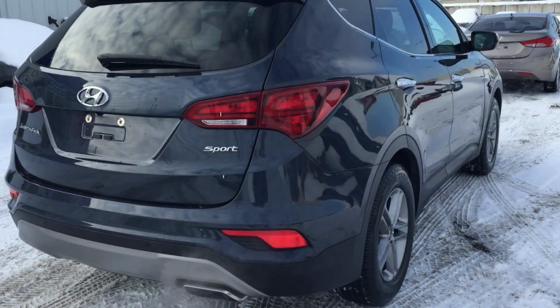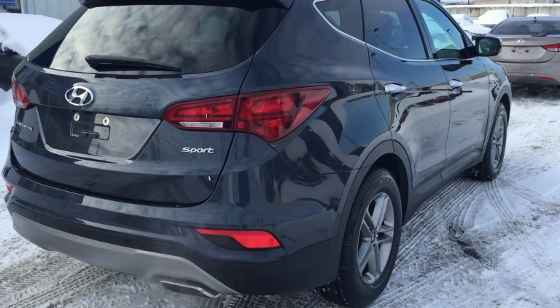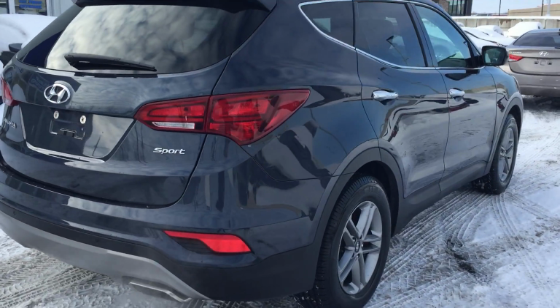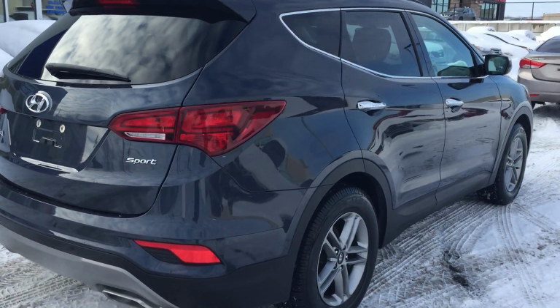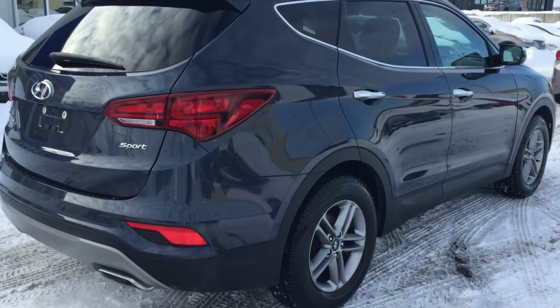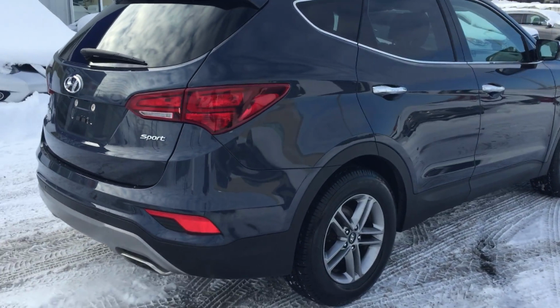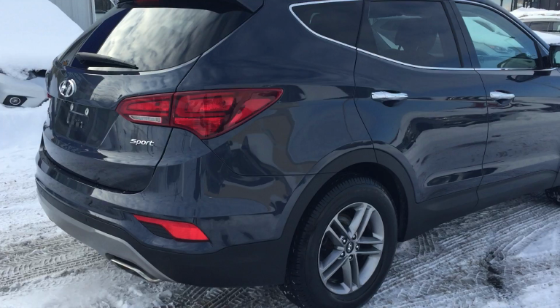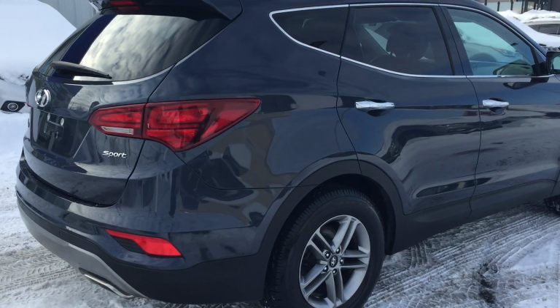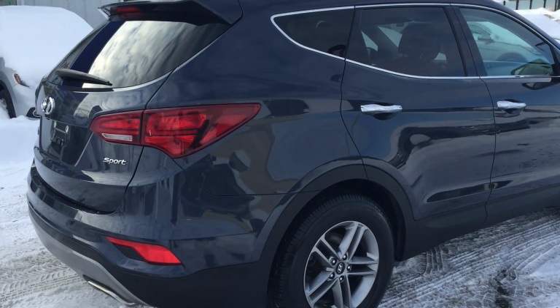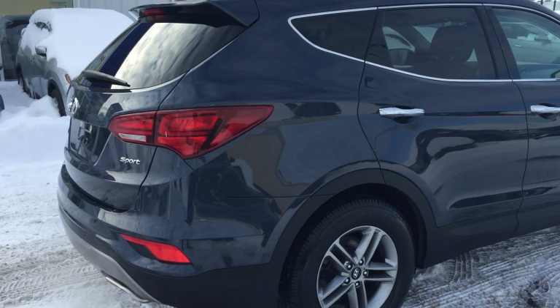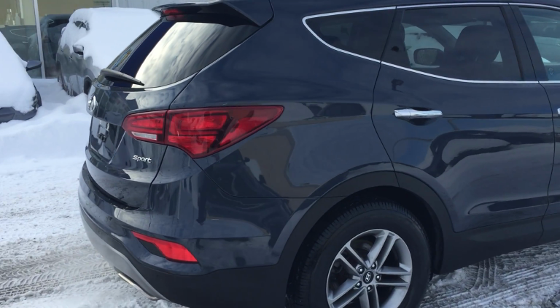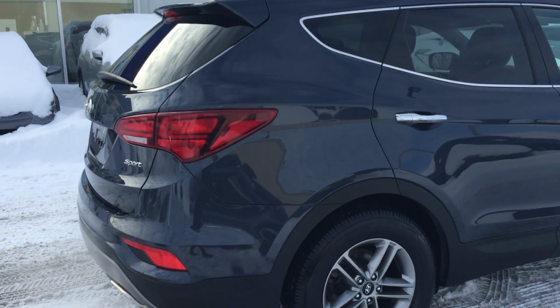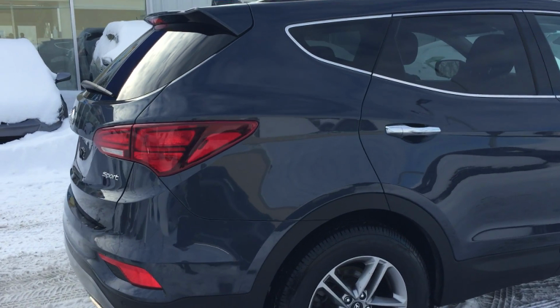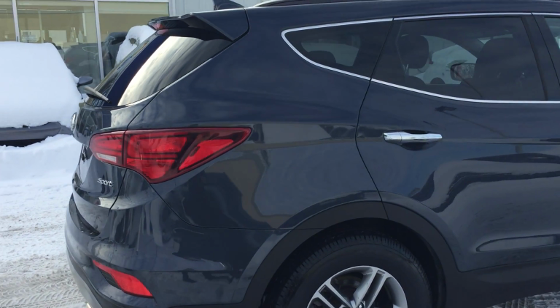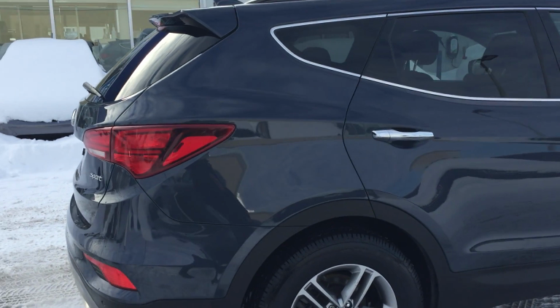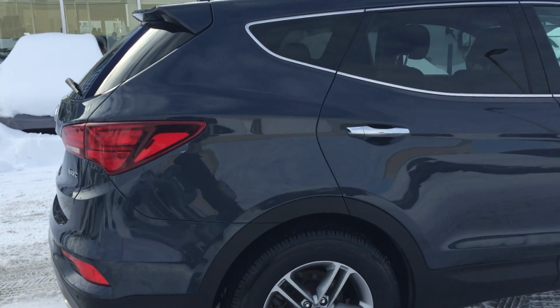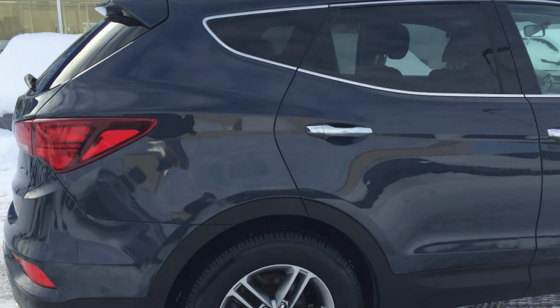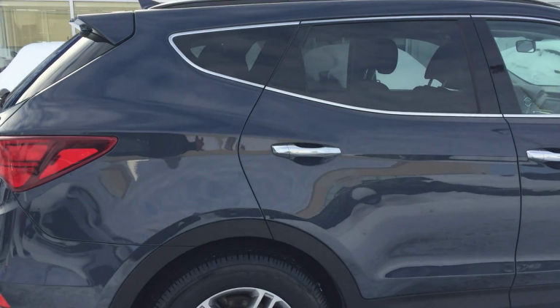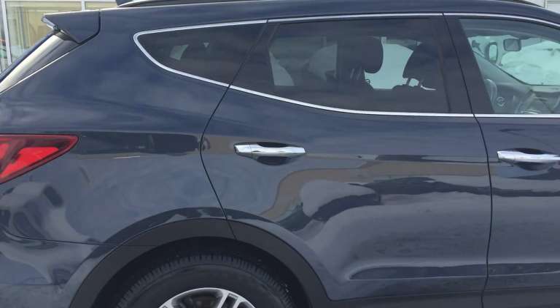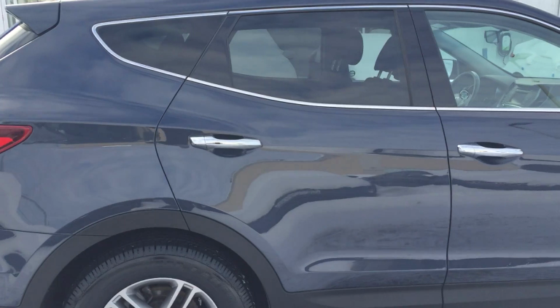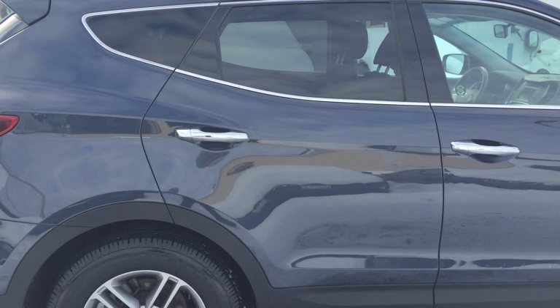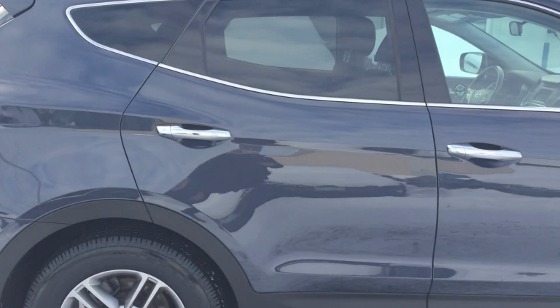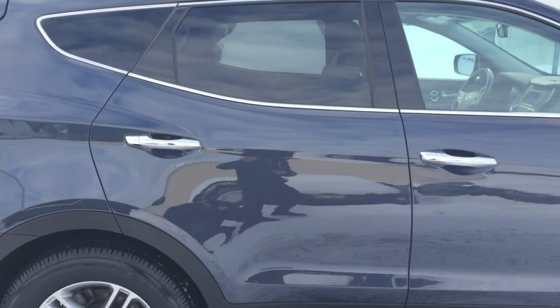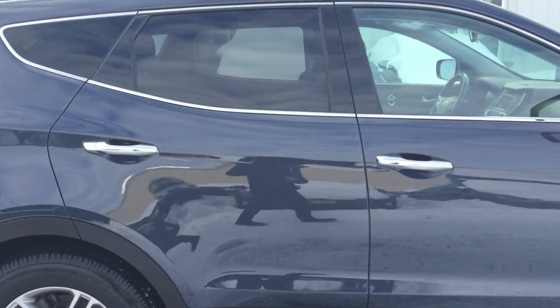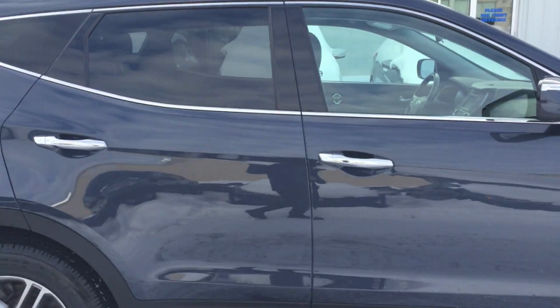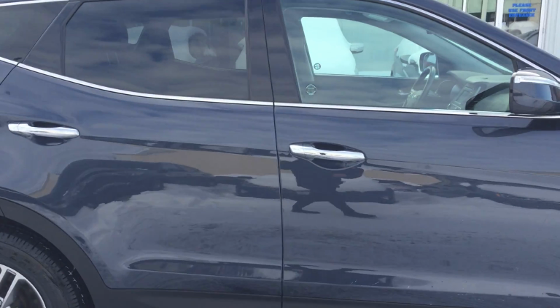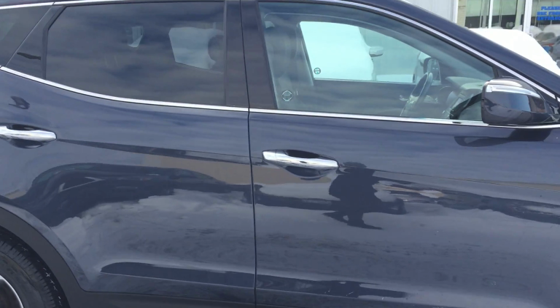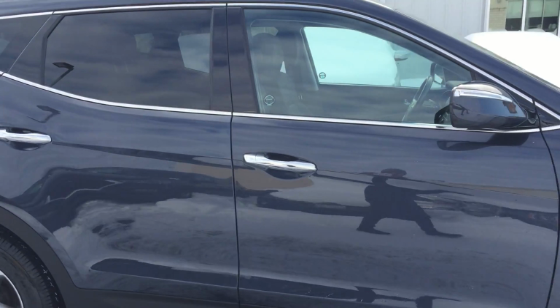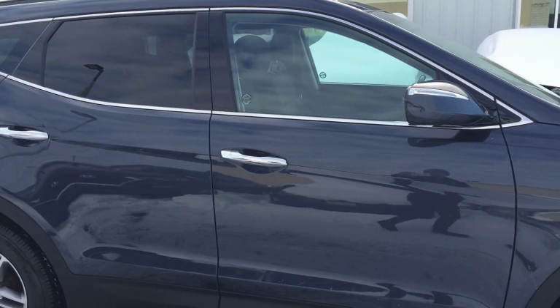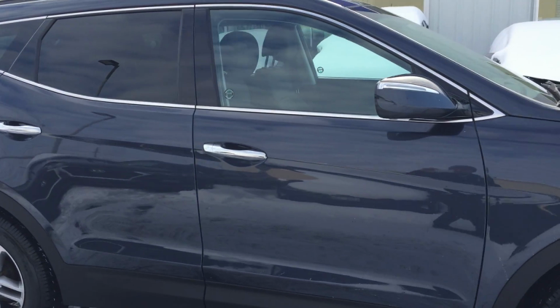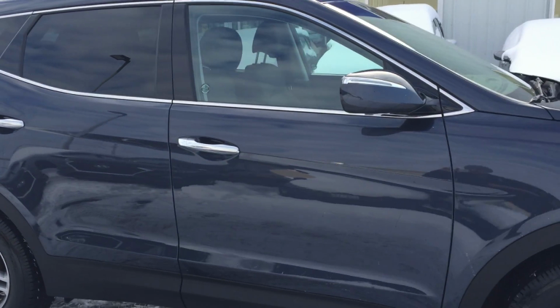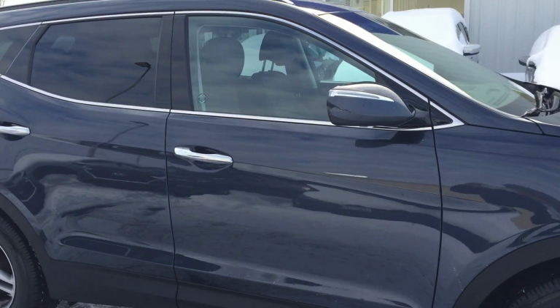We just delivered one out to the Pembroke area — Carp, anywhere. We go everywhere with our pre-owned vehicles, so don't hesitate to reach out if you see something that interests you.